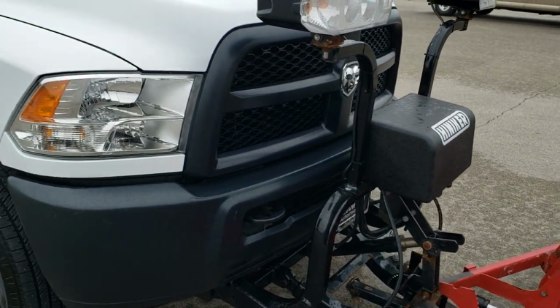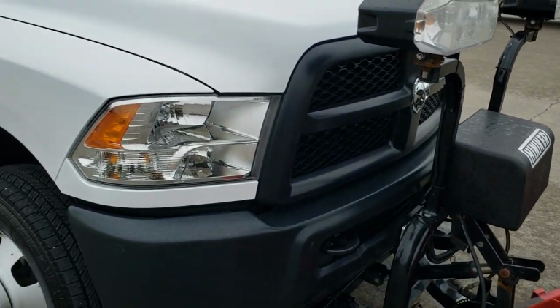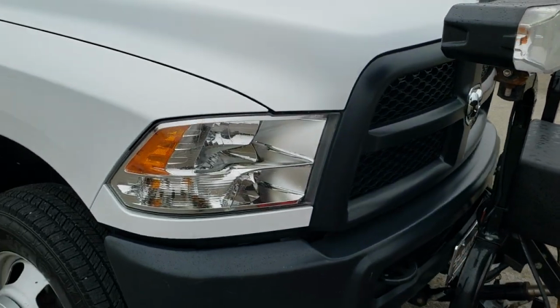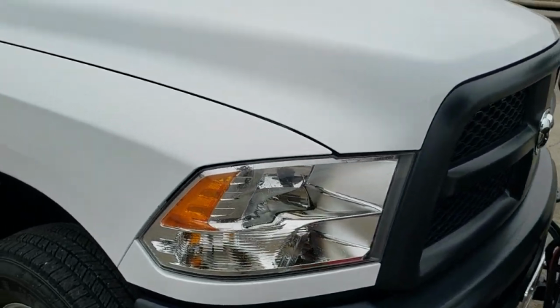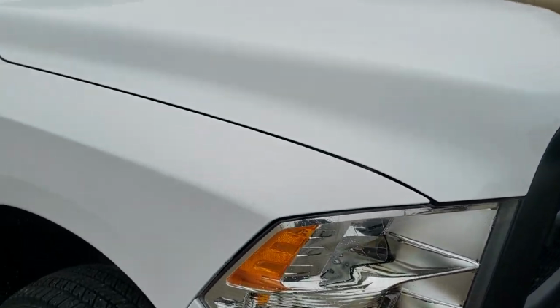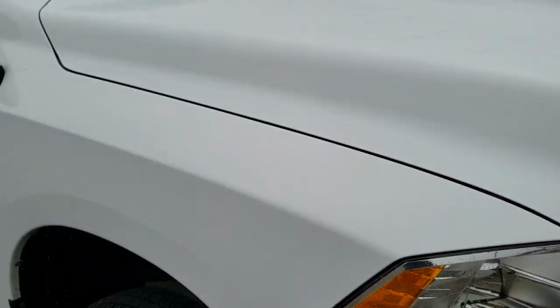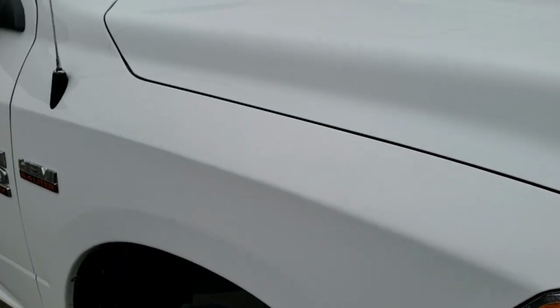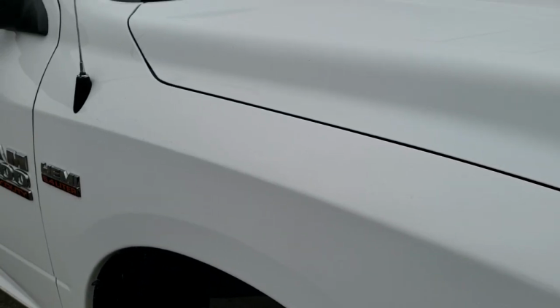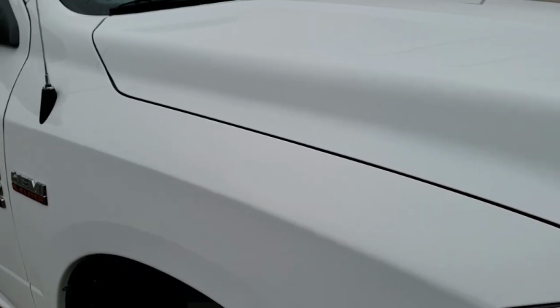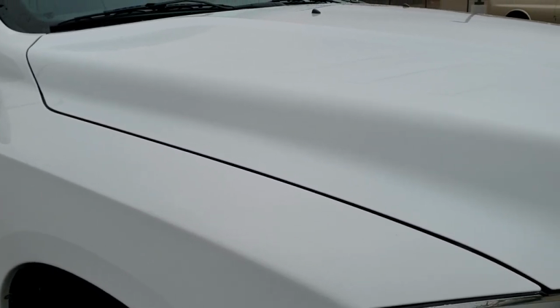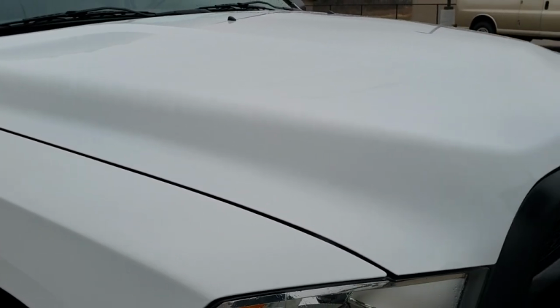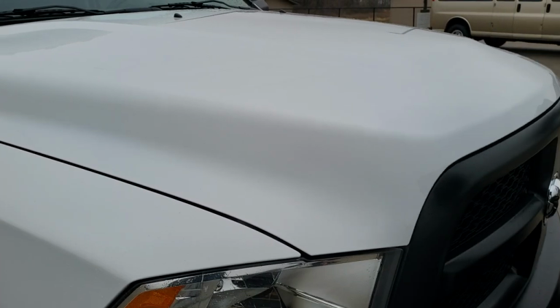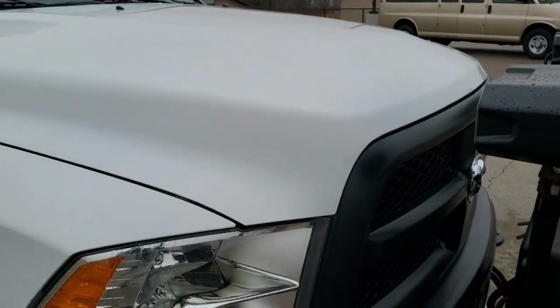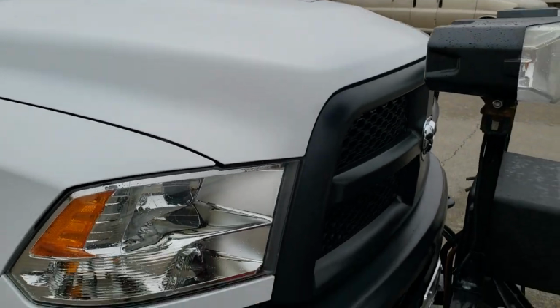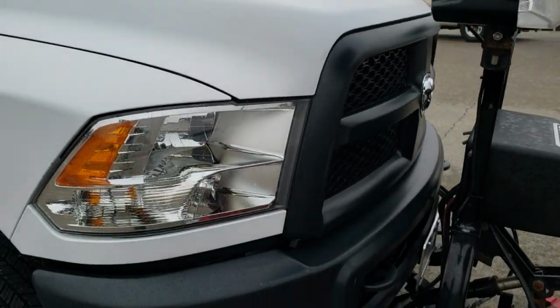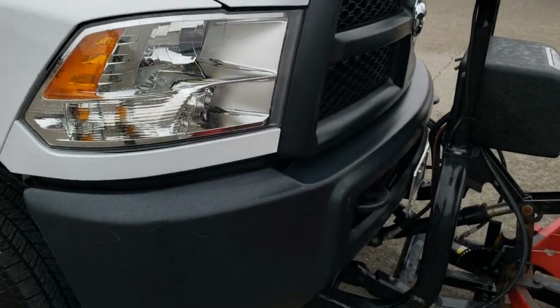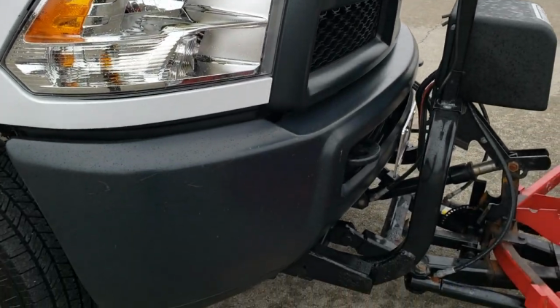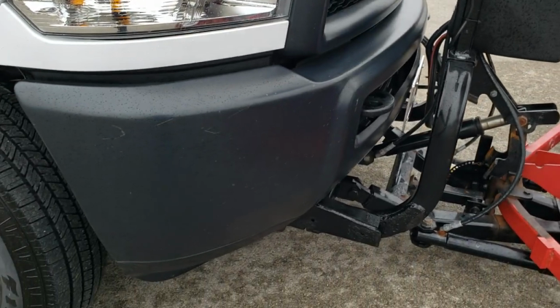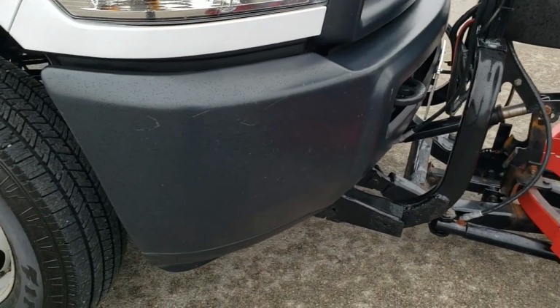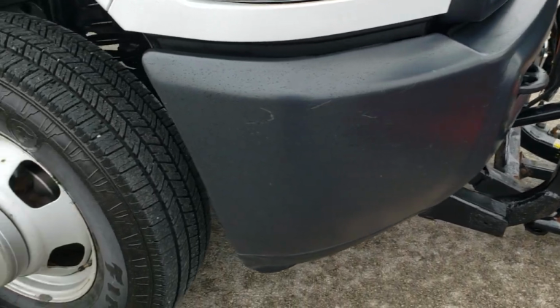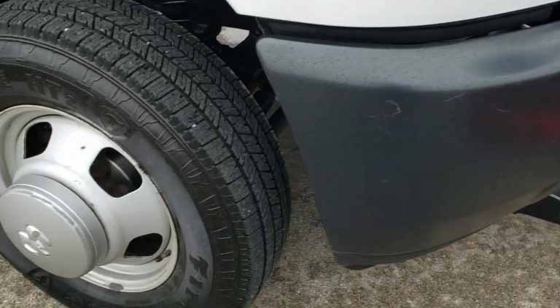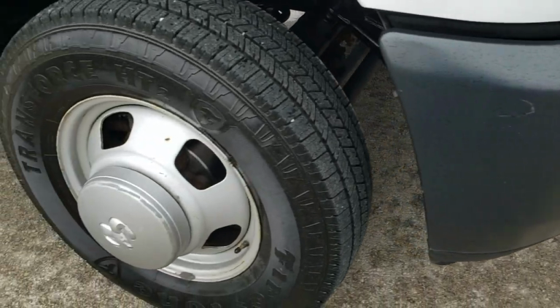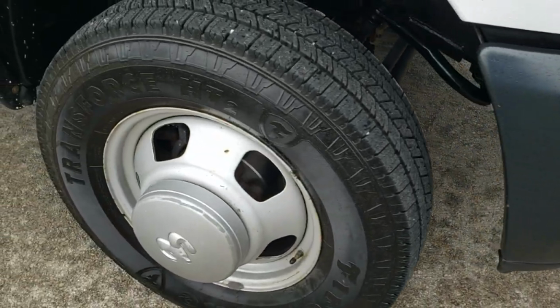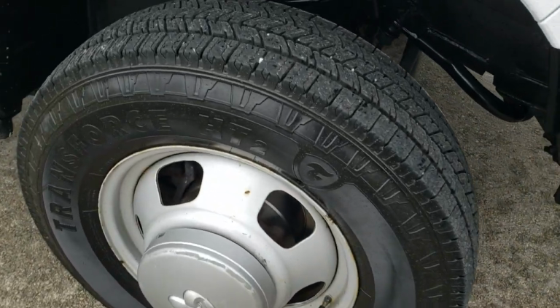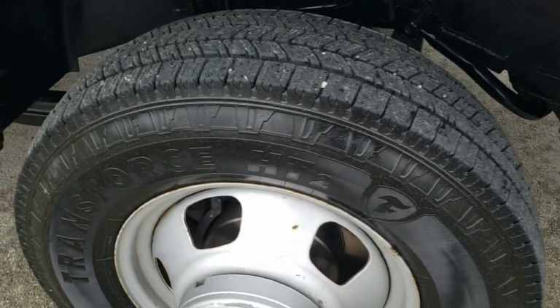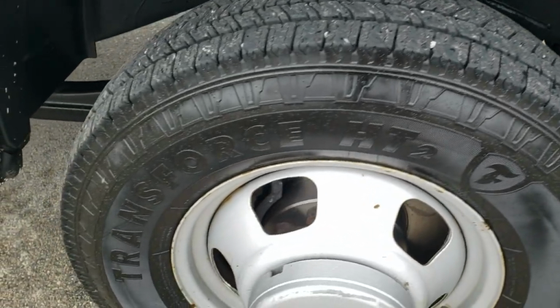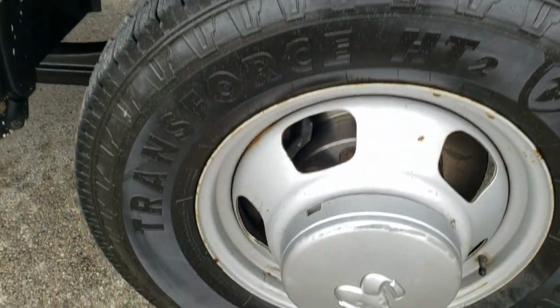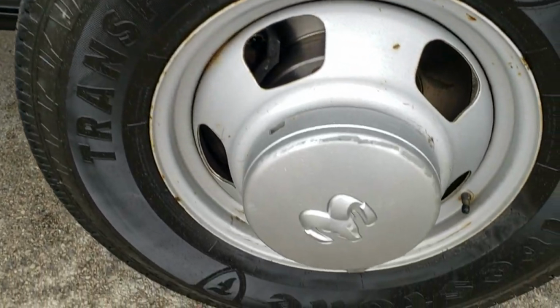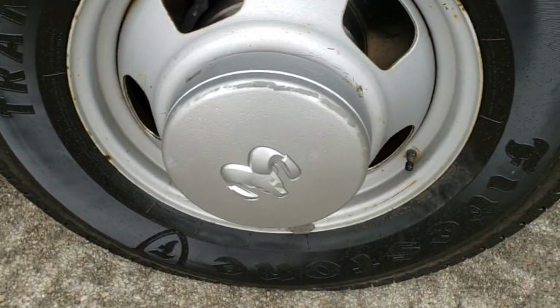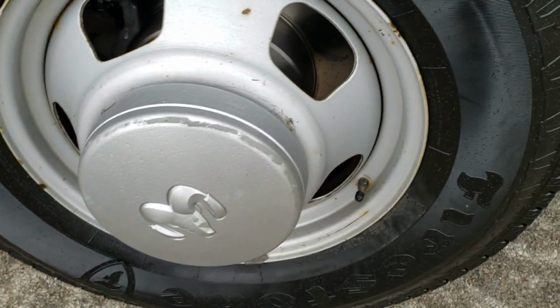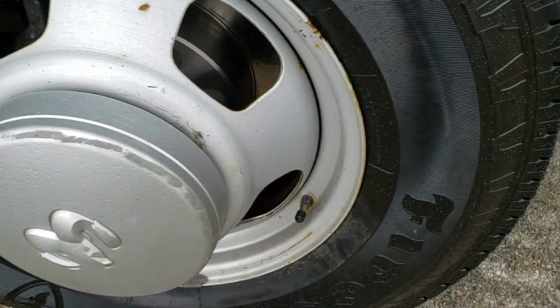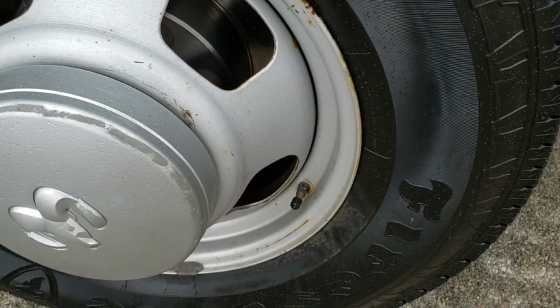This truck has a 6.4 liter V8 Hemi motor. It has been fully safety inspected by our service shop. It has a fresh oil and filter change. All the fluids have been checked and topped off. This truck is 100% ready to go, and it rides on Firestone Transforce HT tires.